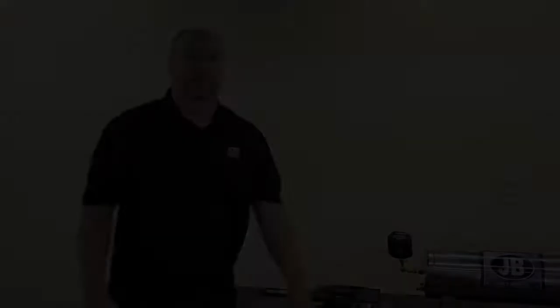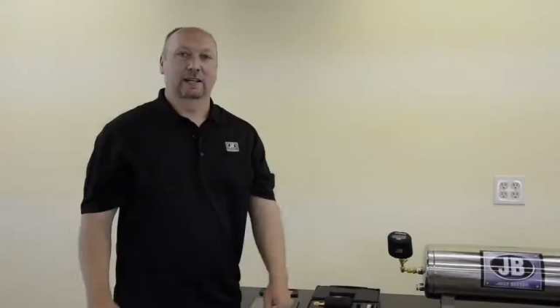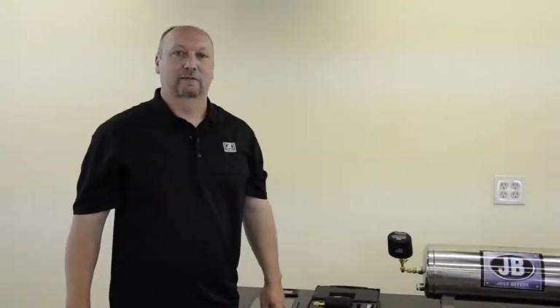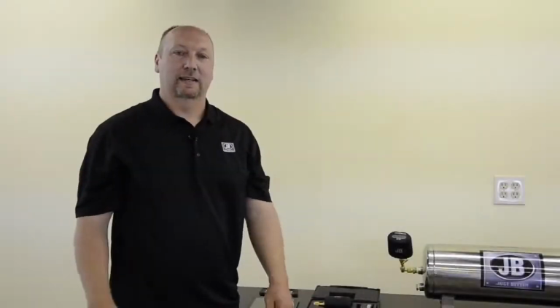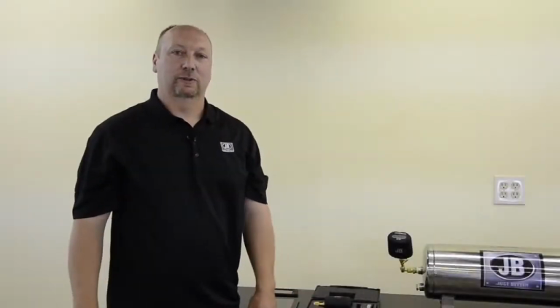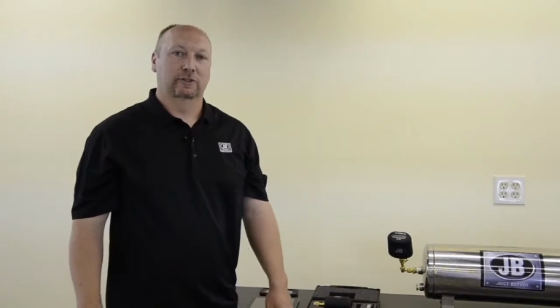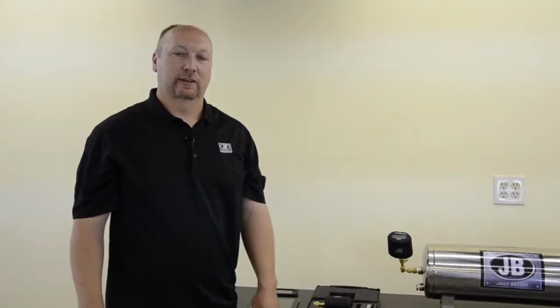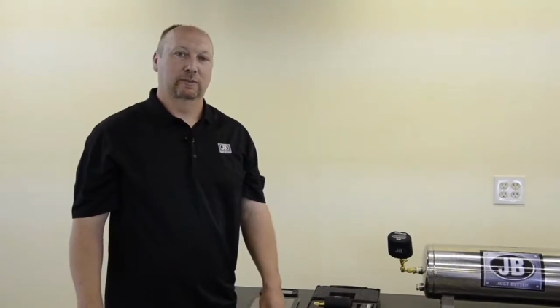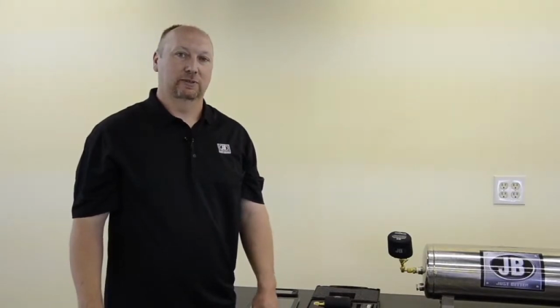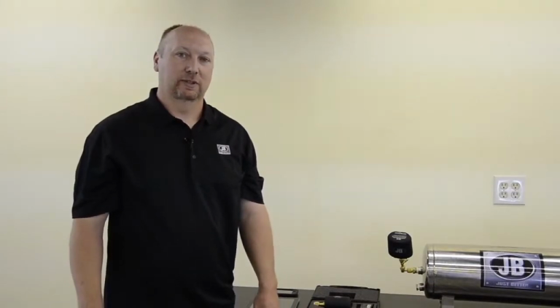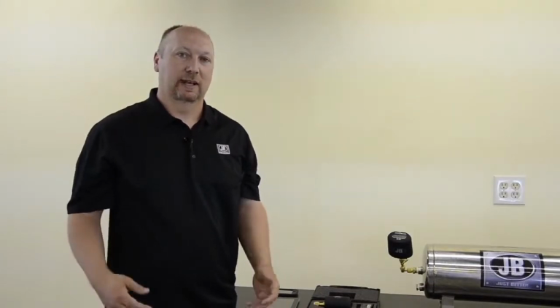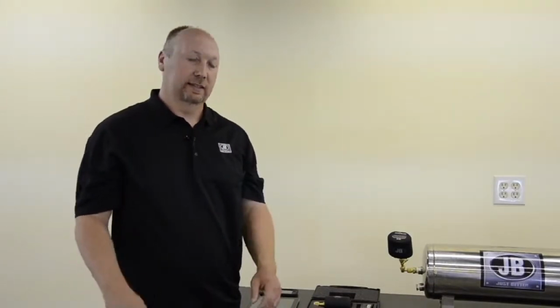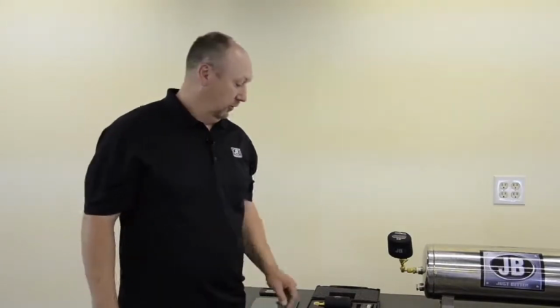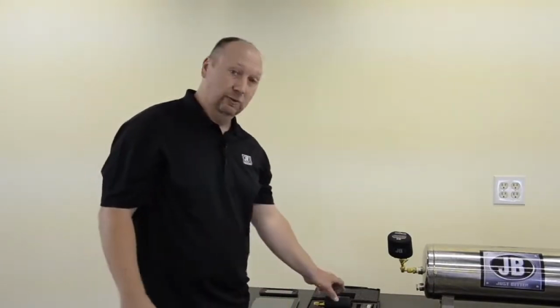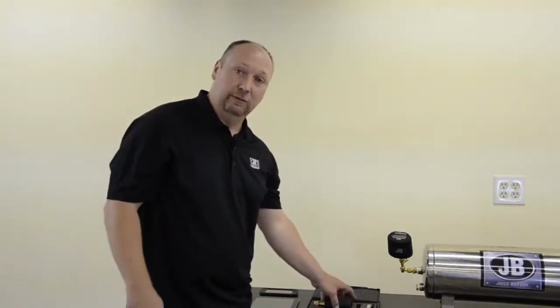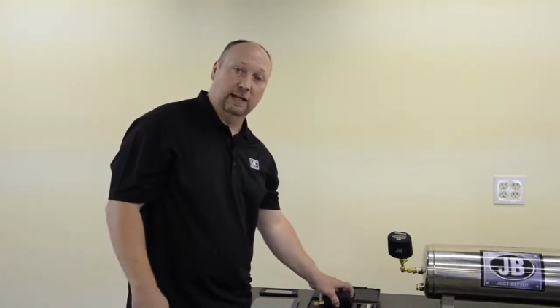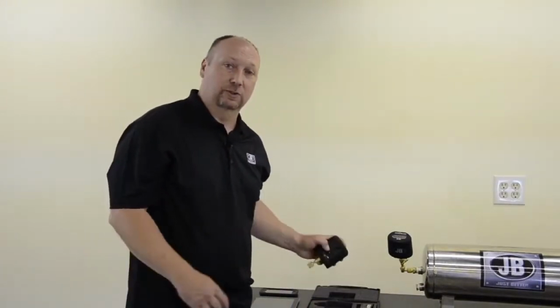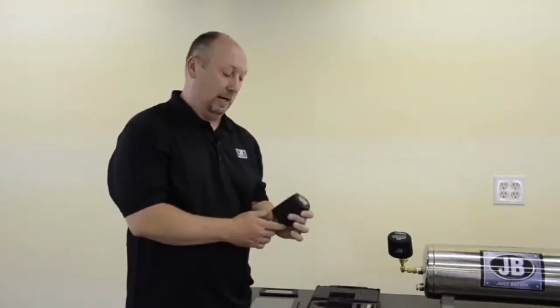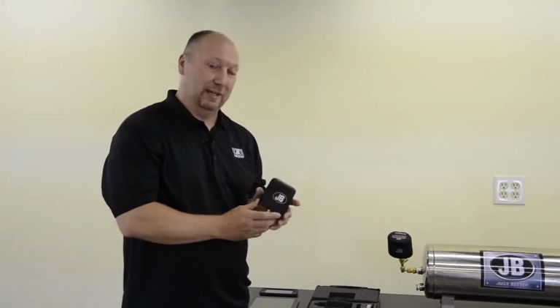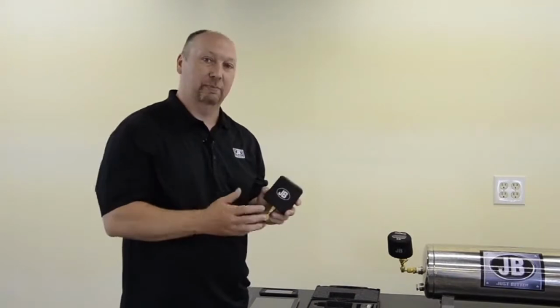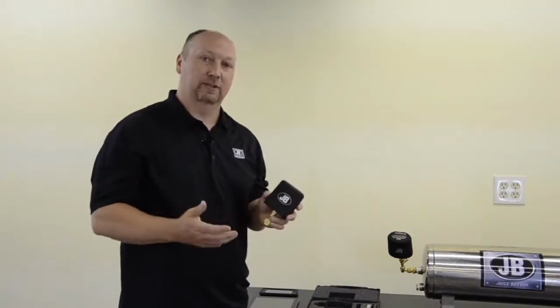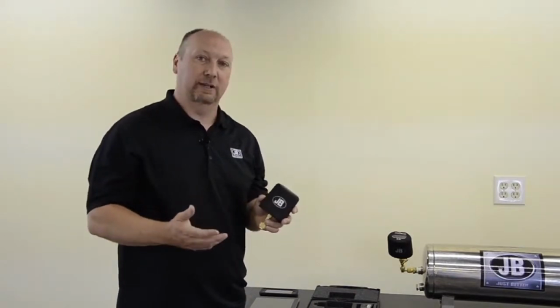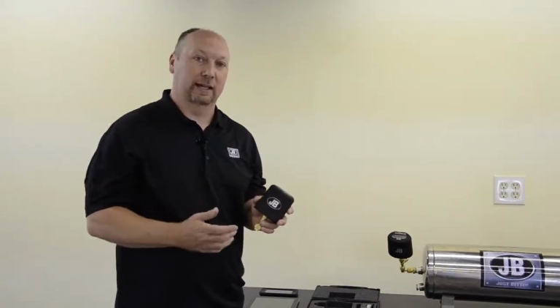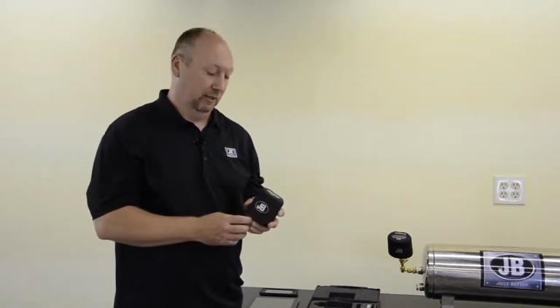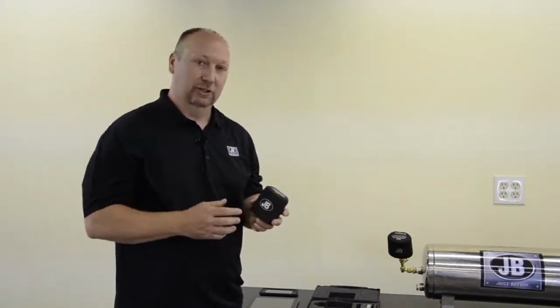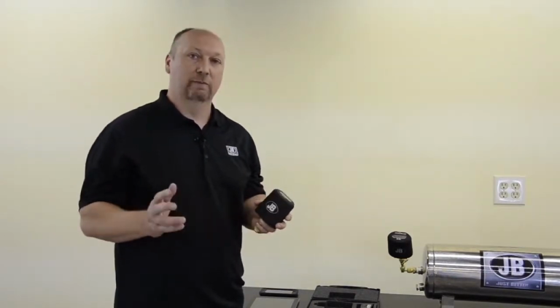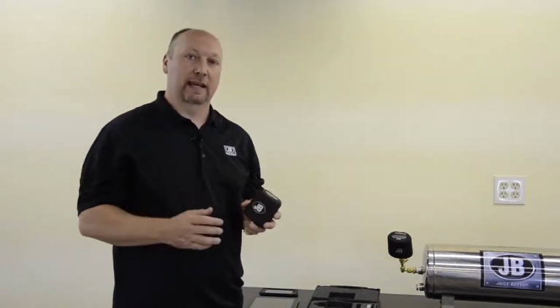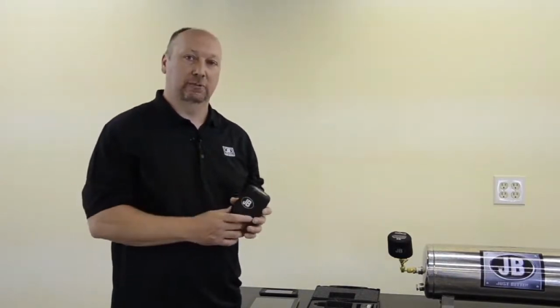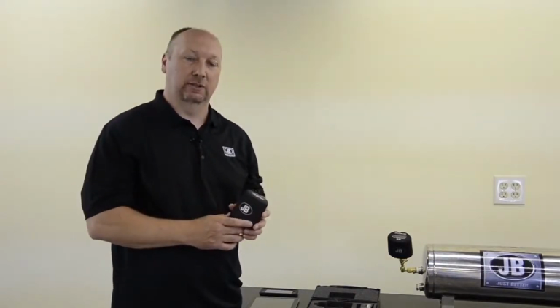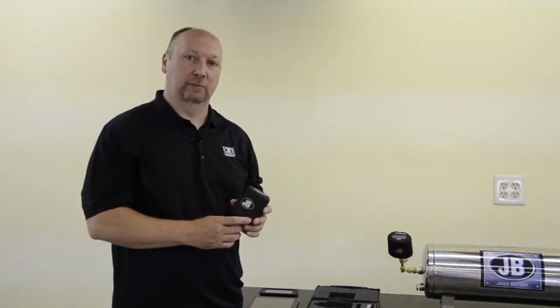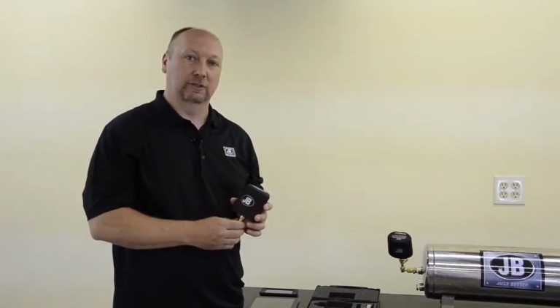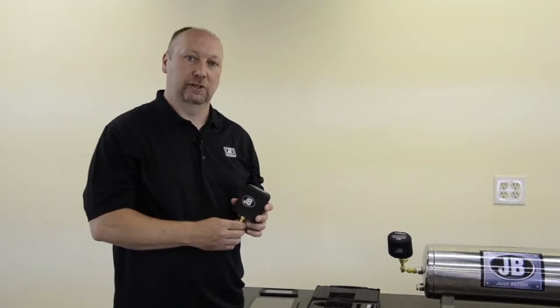Hello, my name is Dave Madden. I'm Director of Engineering here at JB Industries. Today I'd like to introduce our new DV40S, which is a wireless app-based micron gauge. It's just one of many app-based products that JB will be launching this year.